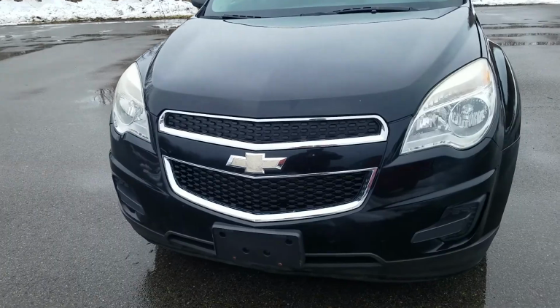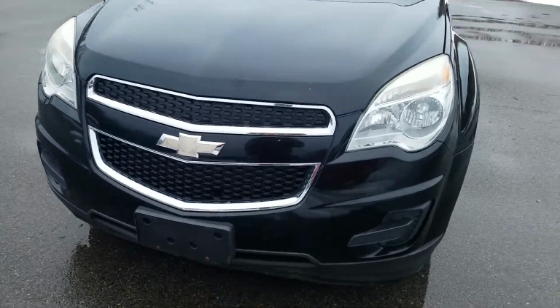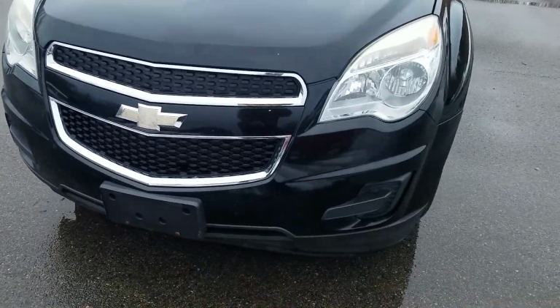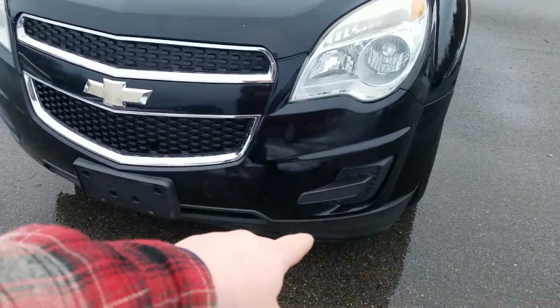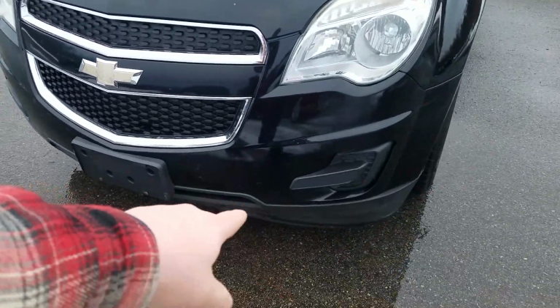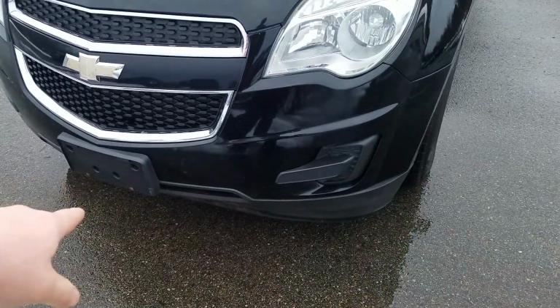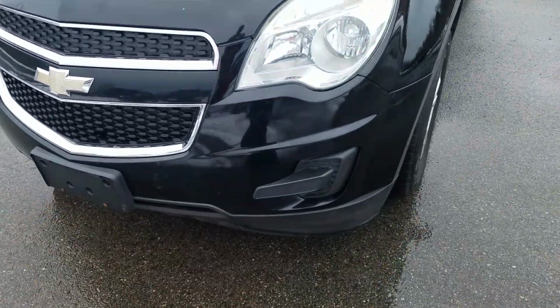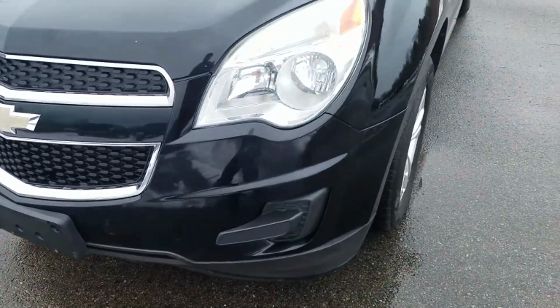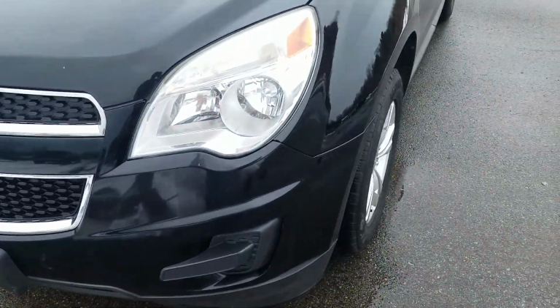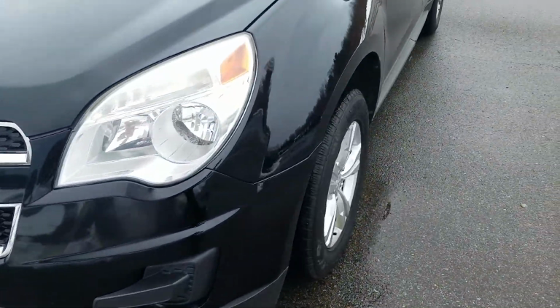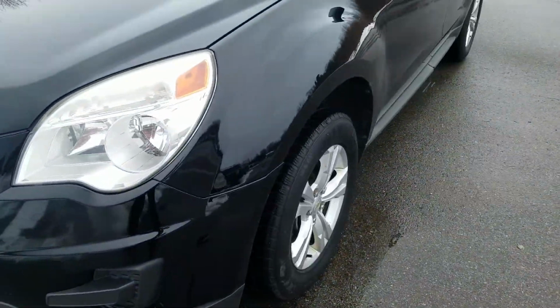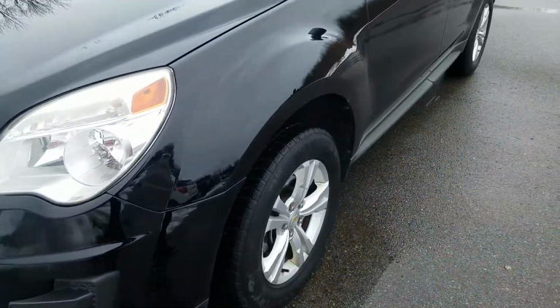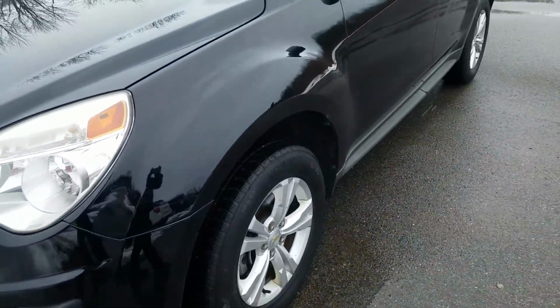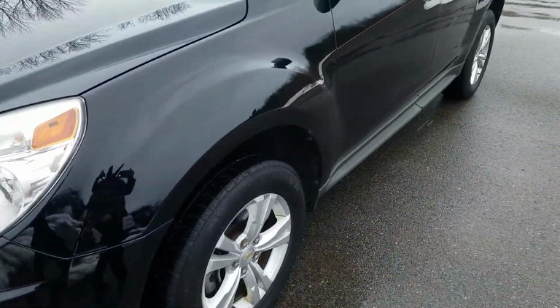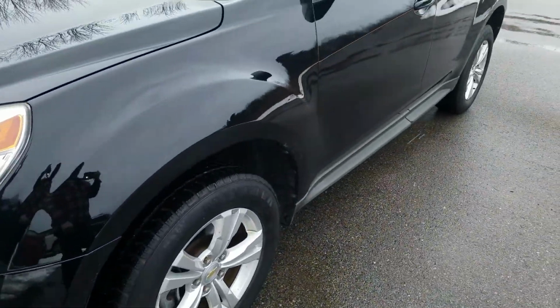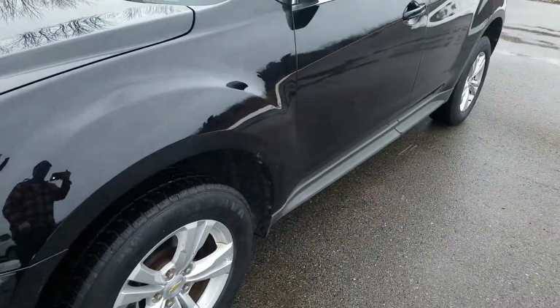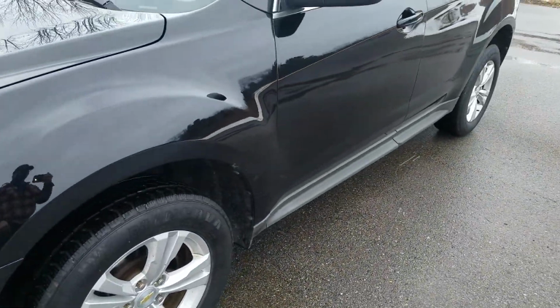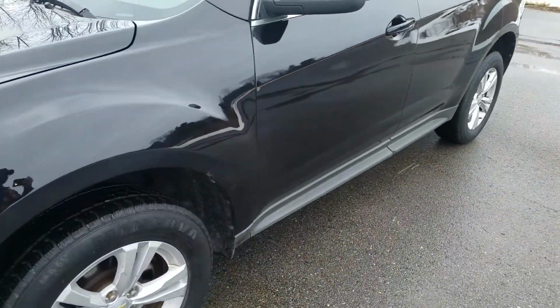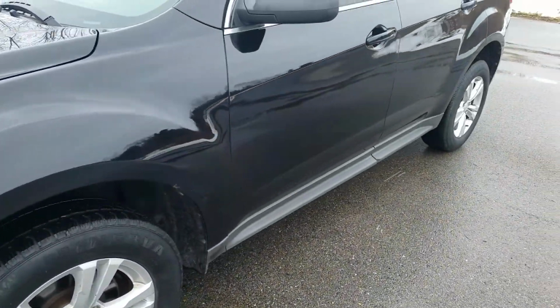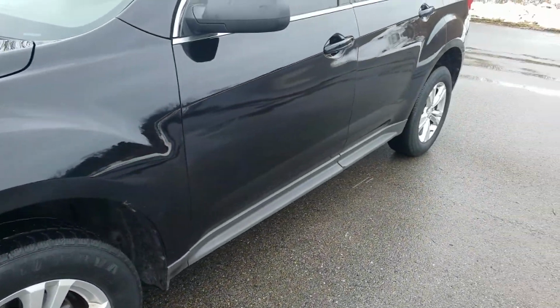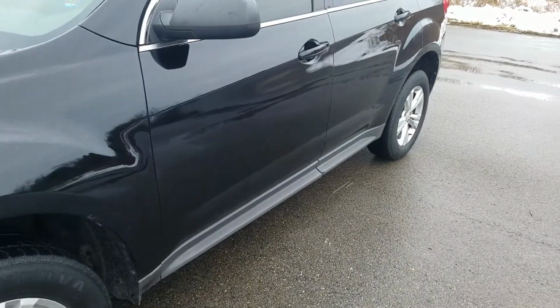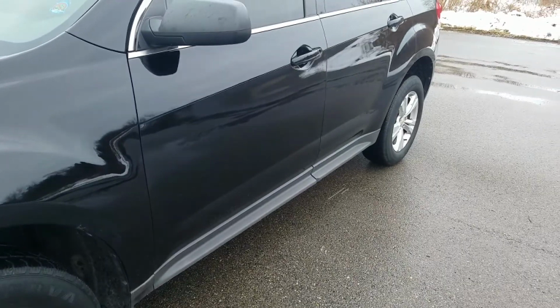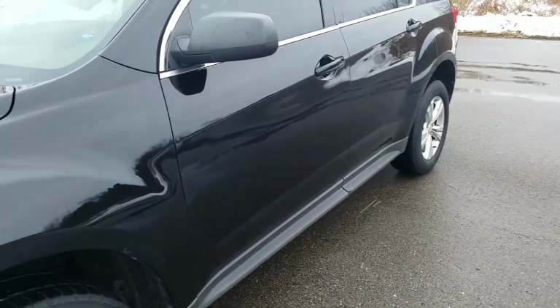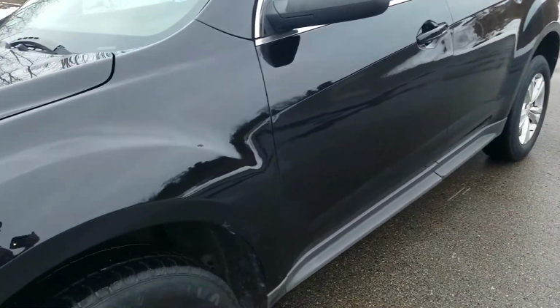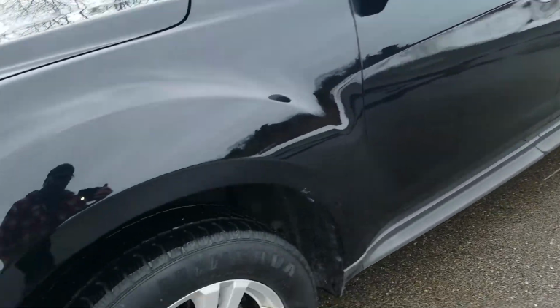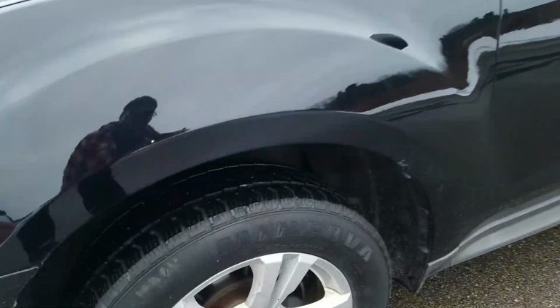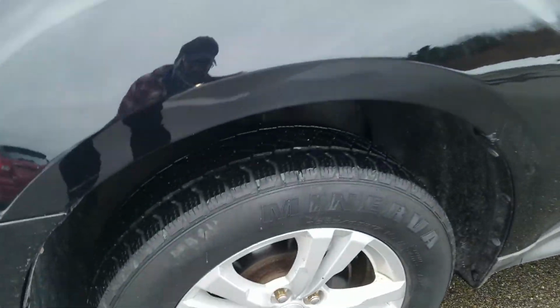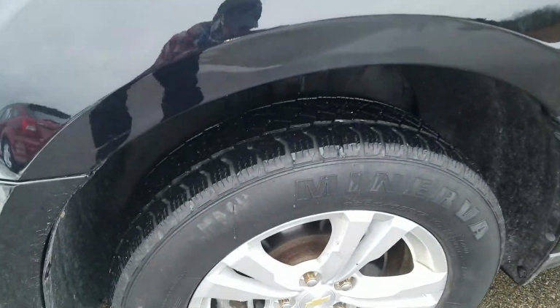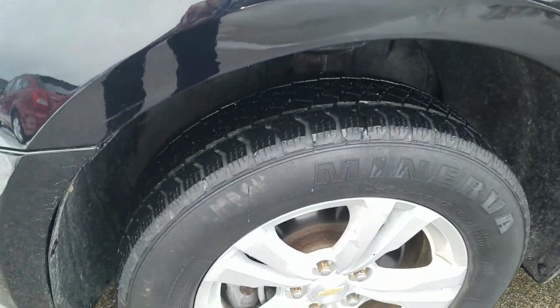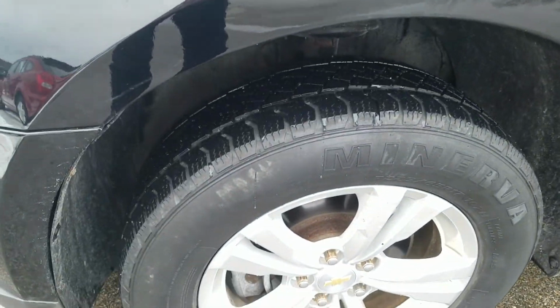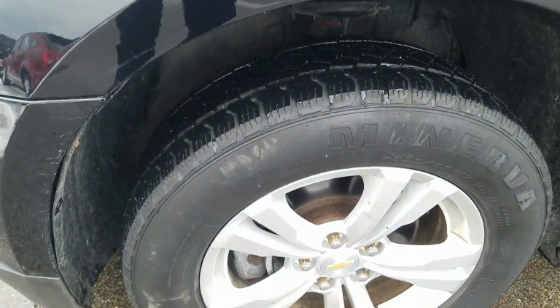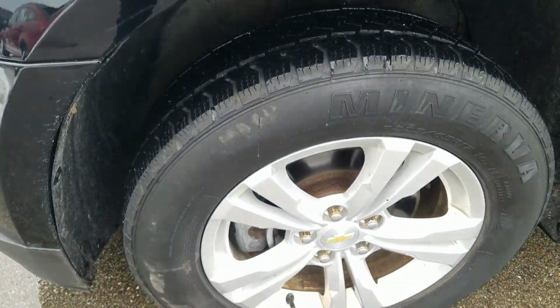You've got some scratches on the front bumper right up there. Driver's side exterior is in good condition — a couple scratches throughout and a couple dings on the exterior. Nothing to be worried about.